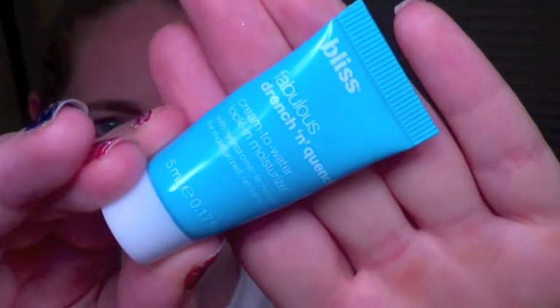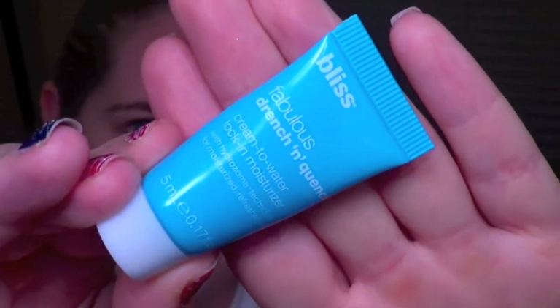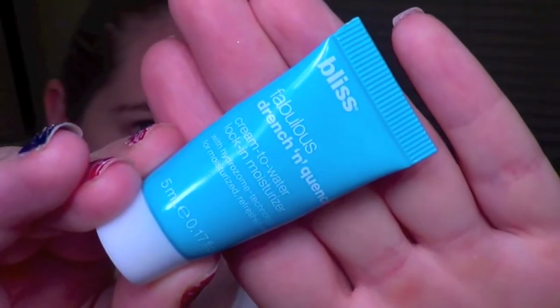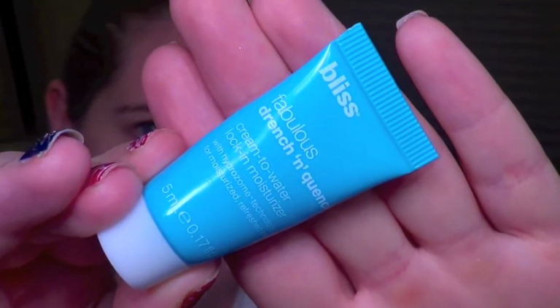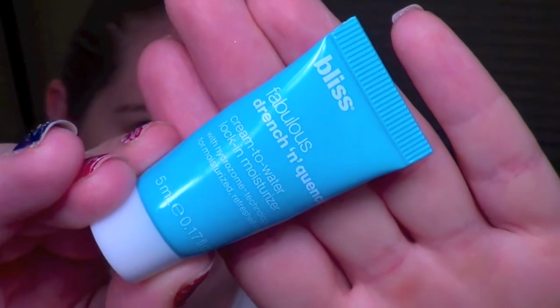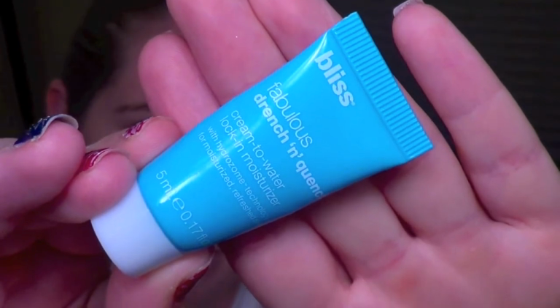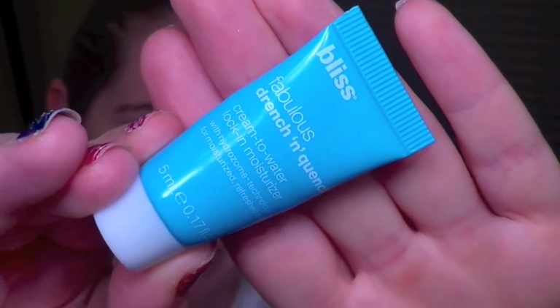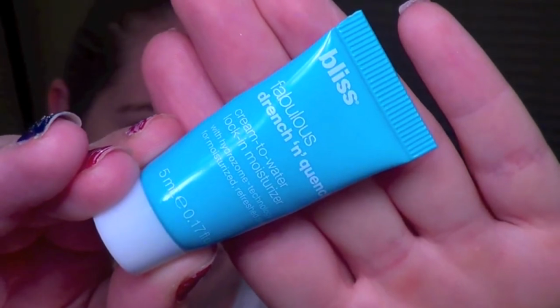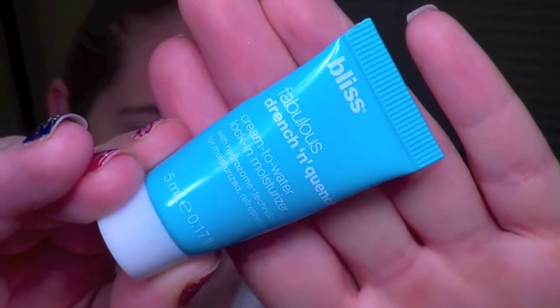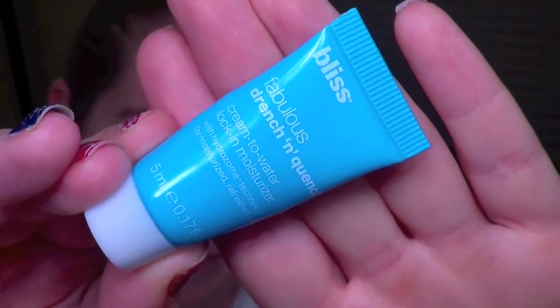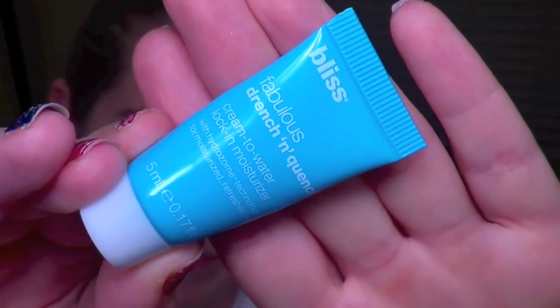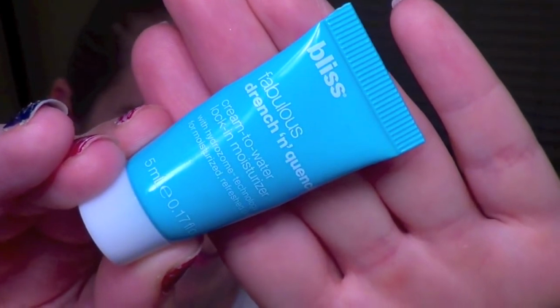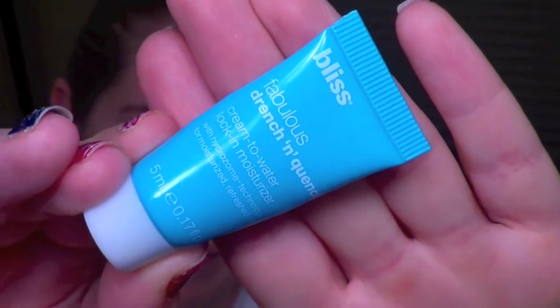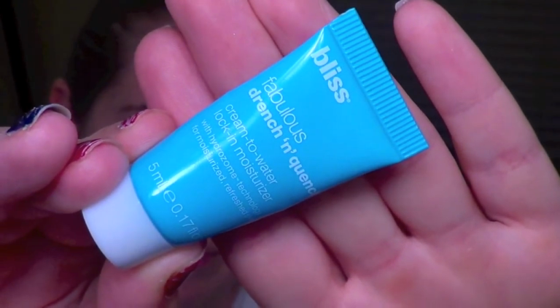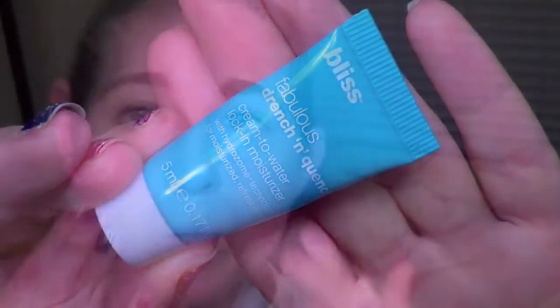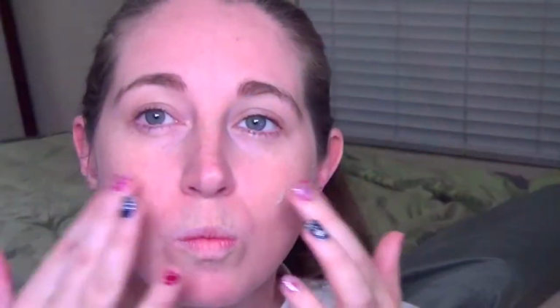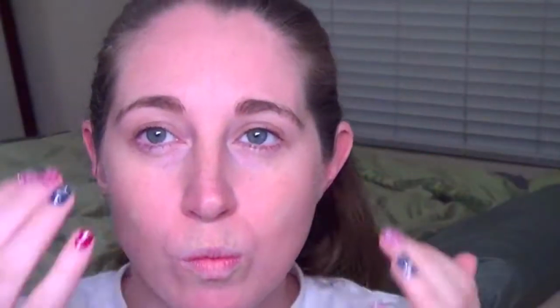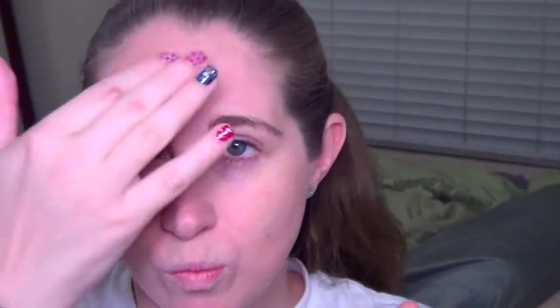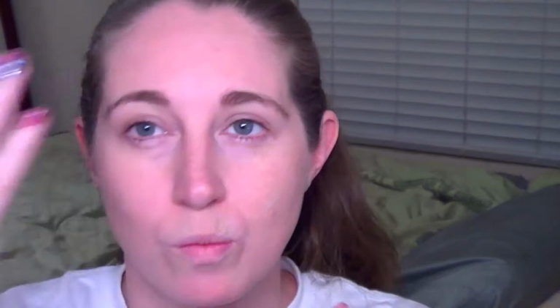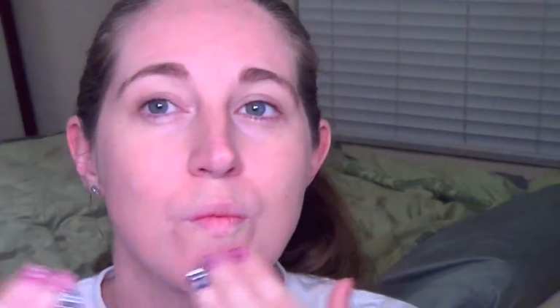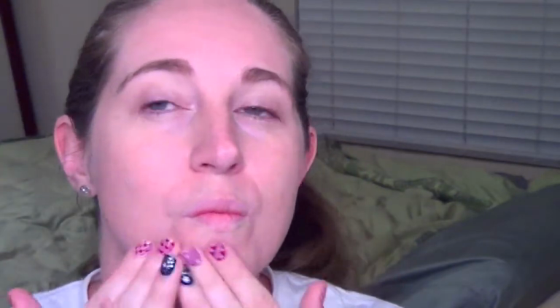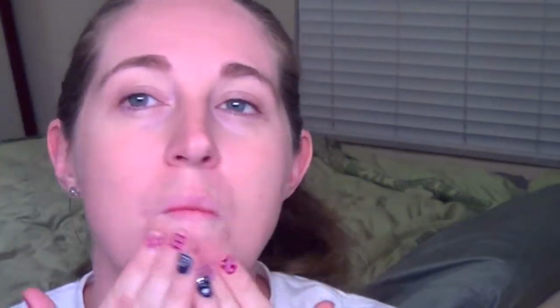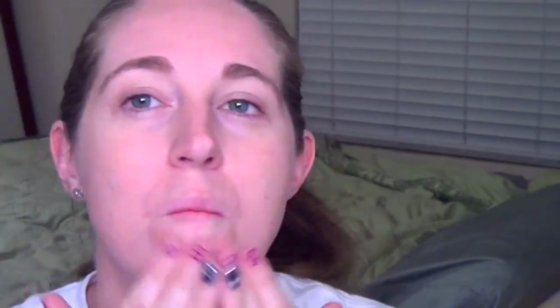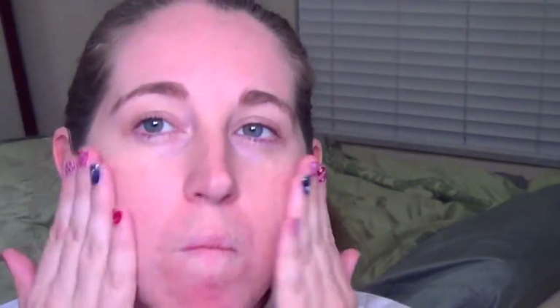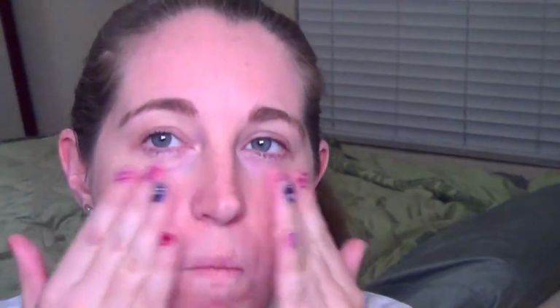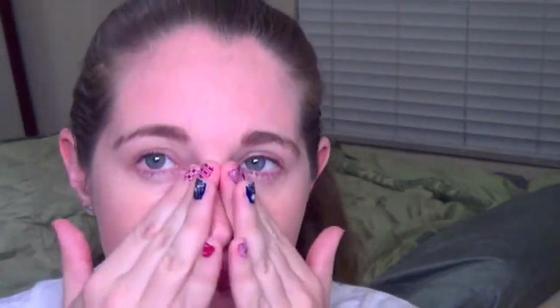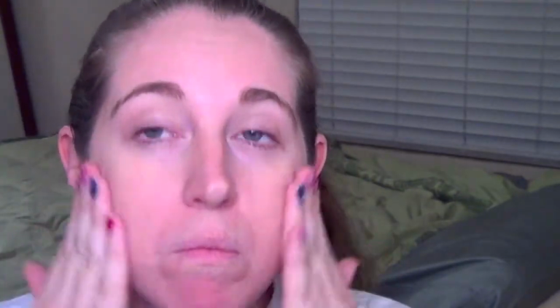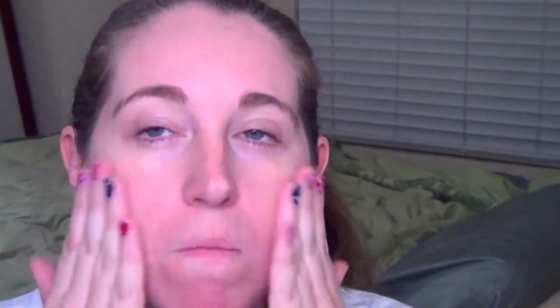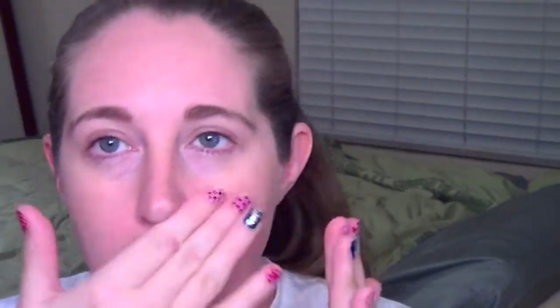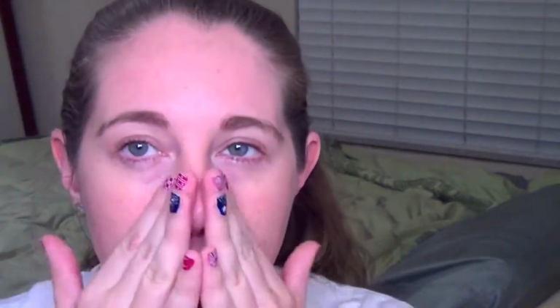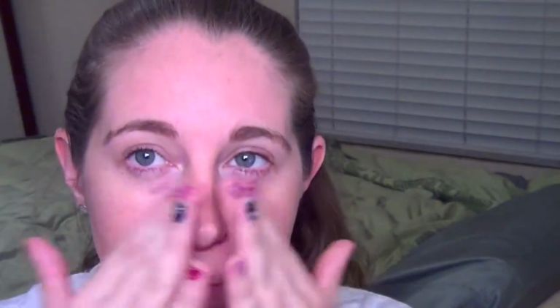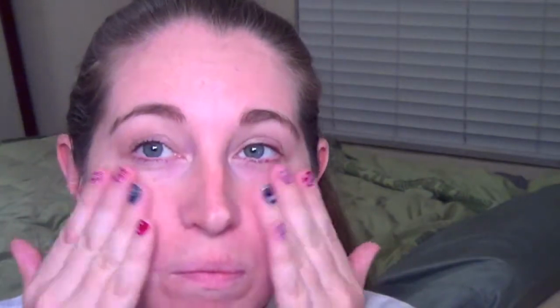To start off, we're going to take the Bliss Fabulous Drench and Quench Cream to Water Lock In Moisturizer. It's a gel-based moisturizer and I'm just going to massage this into my skin to get started.